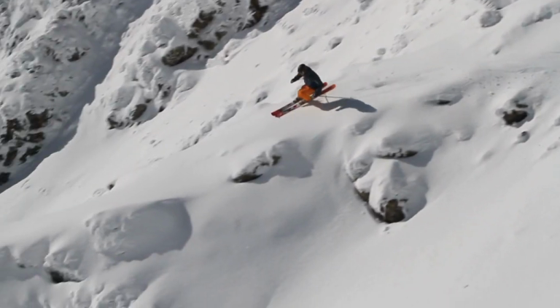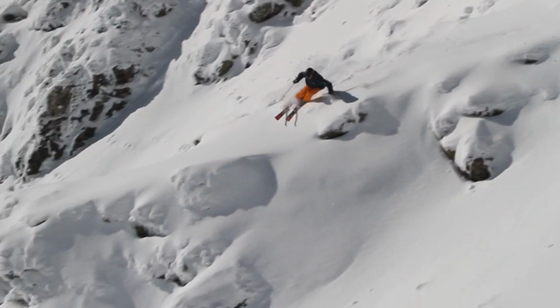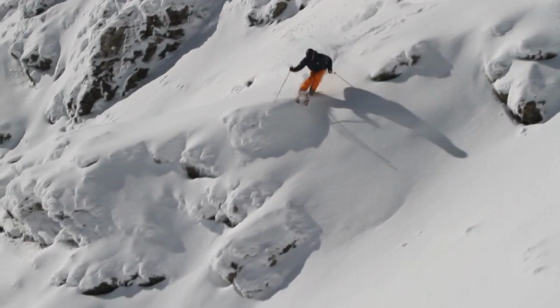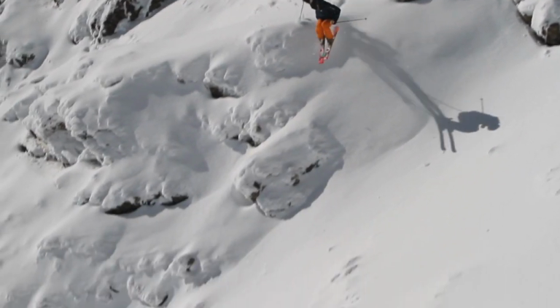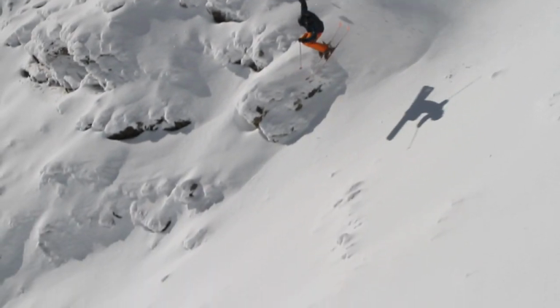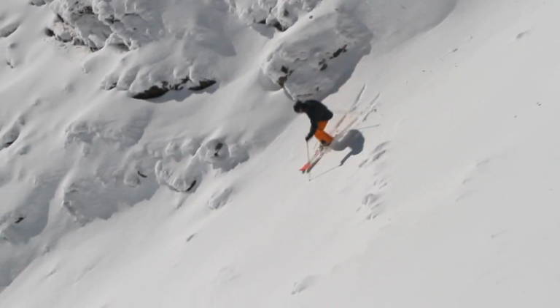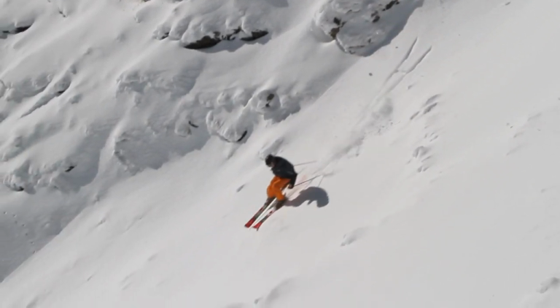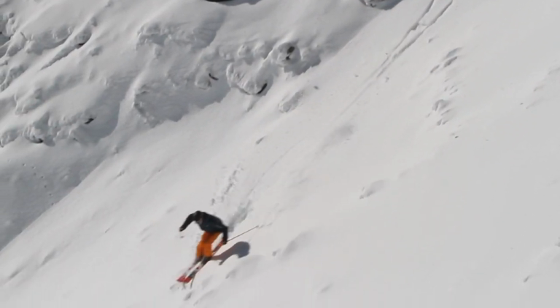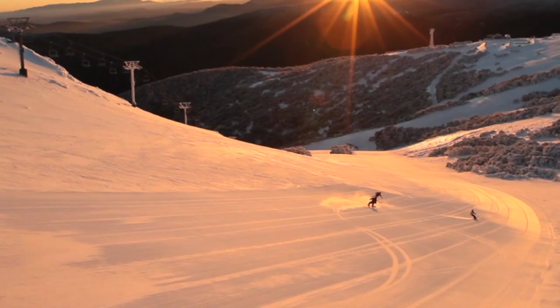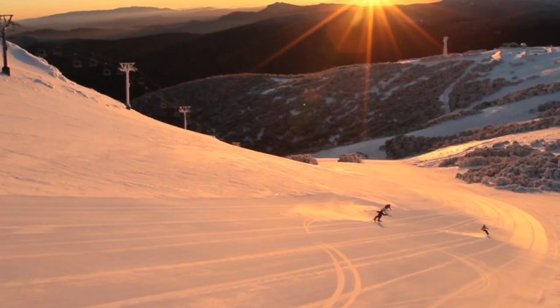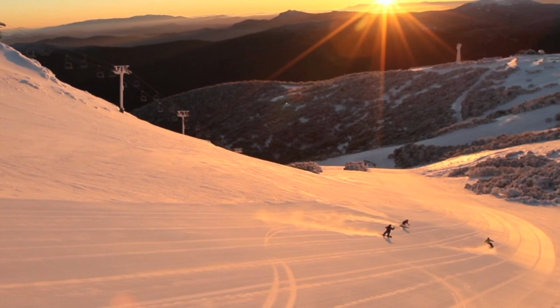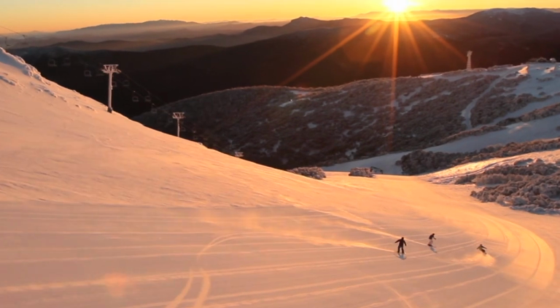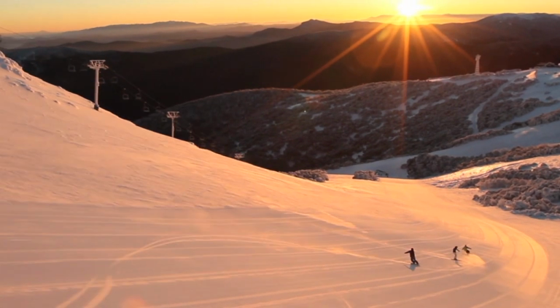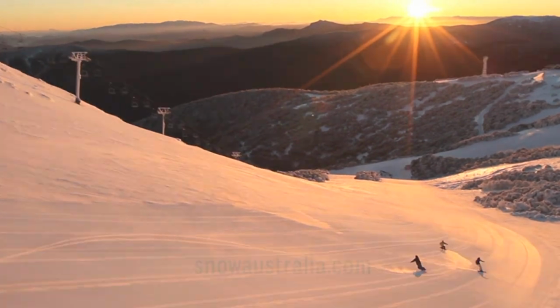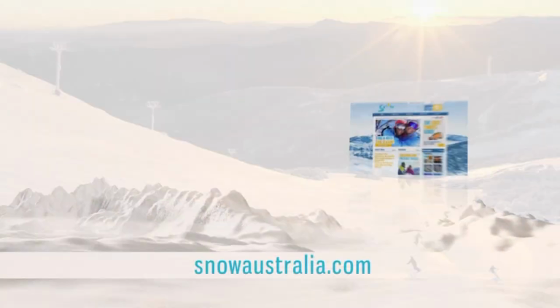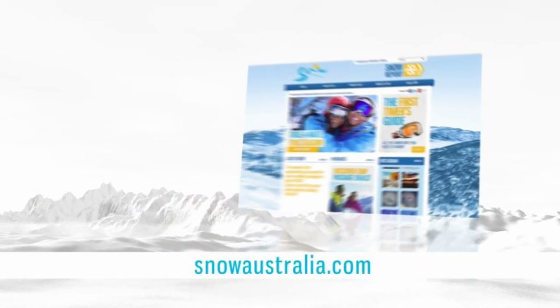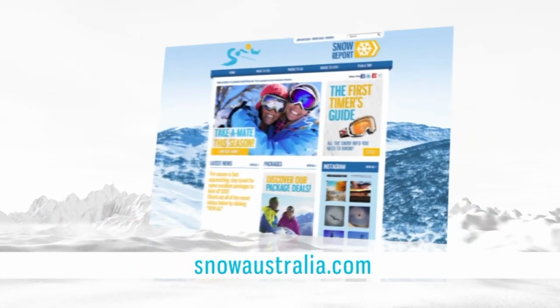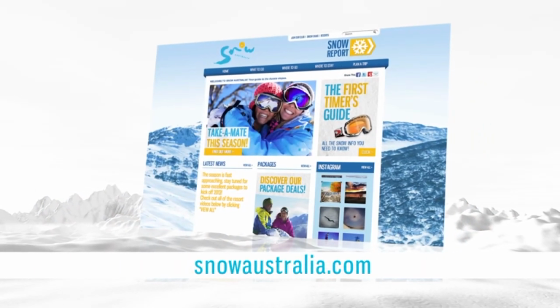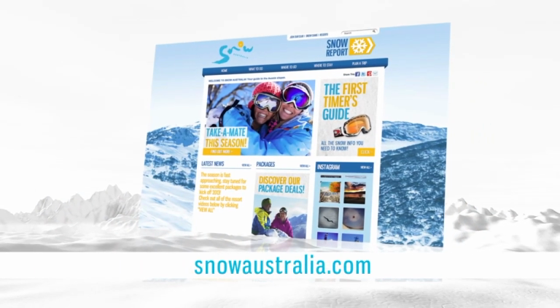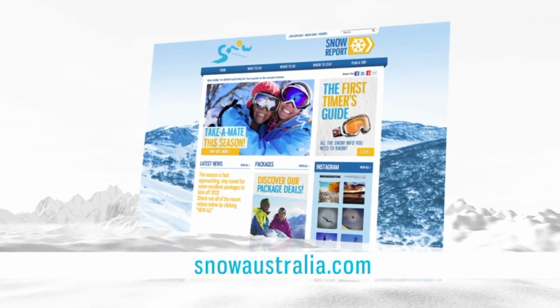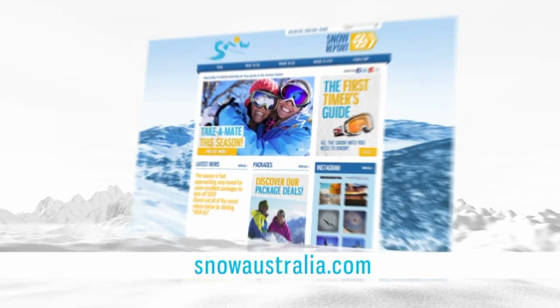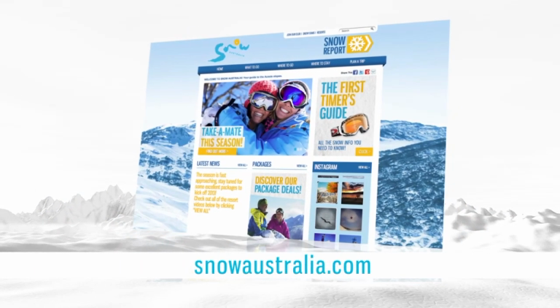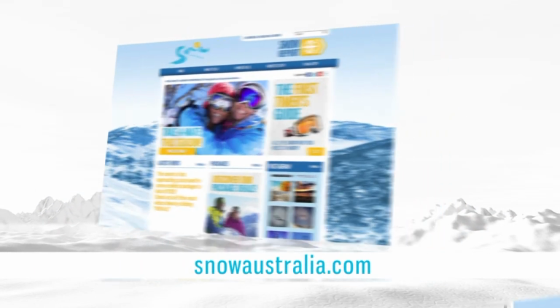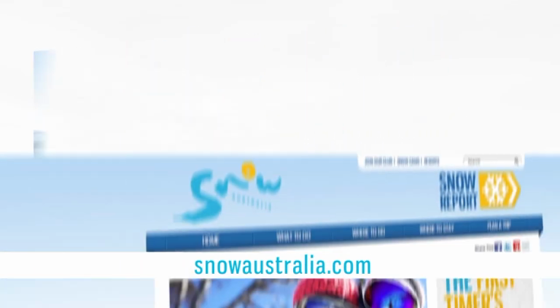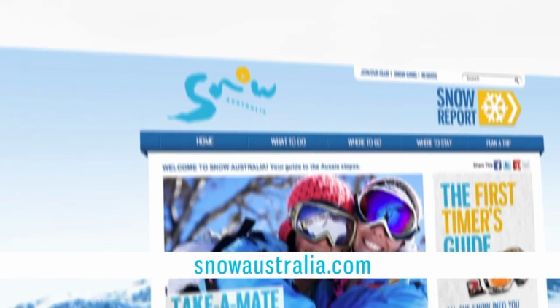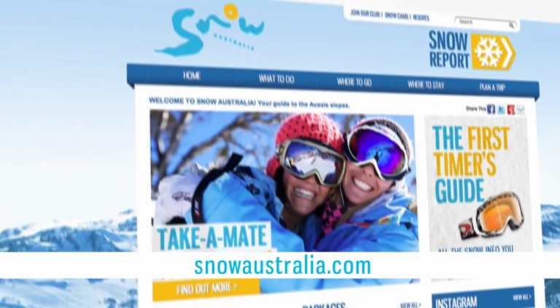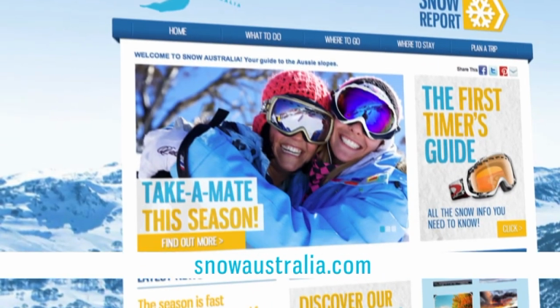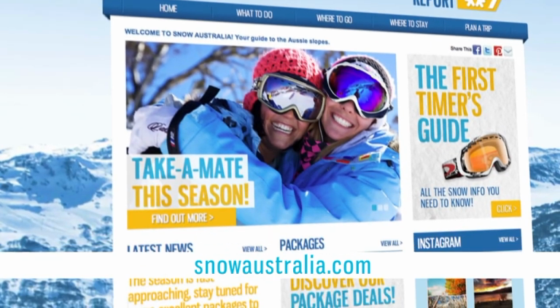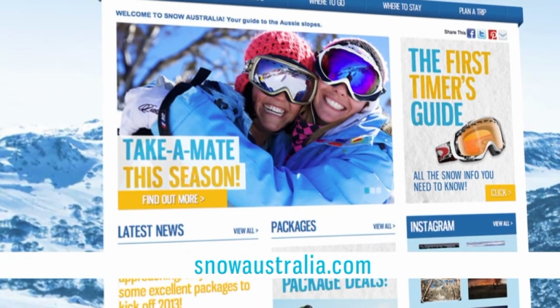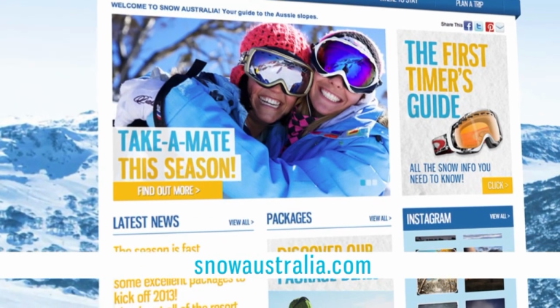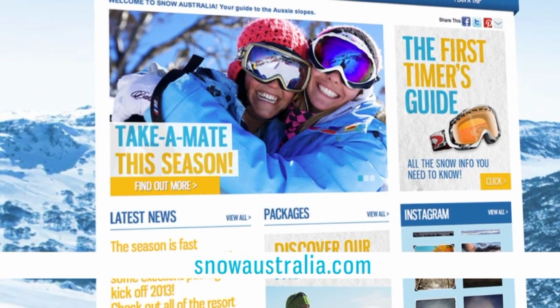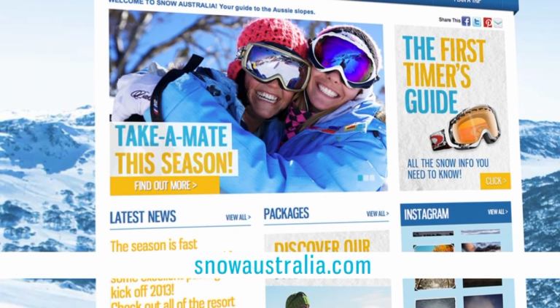Well, there's so much variety in this amazing snow region of ours. Check out snowaustralia.com for all the information to get you started and a bunch of great deals available right now. See you in the mountains.